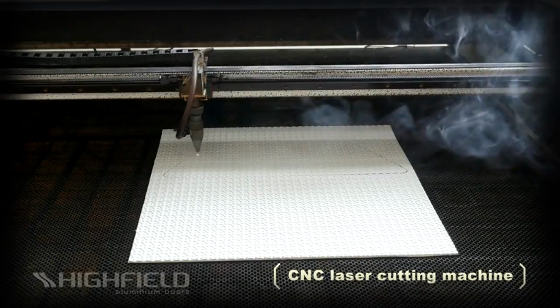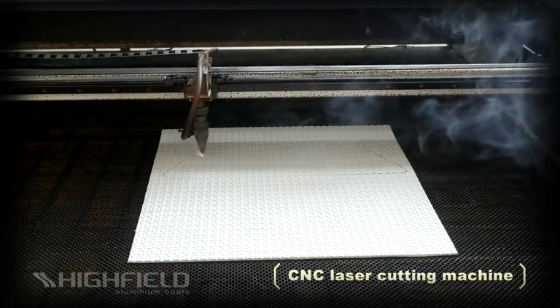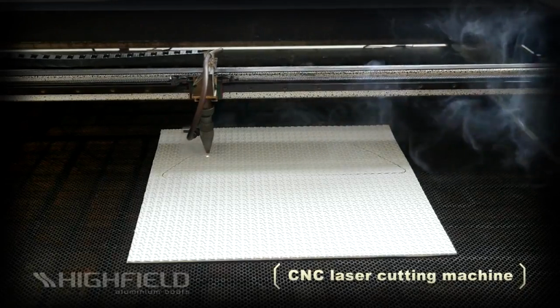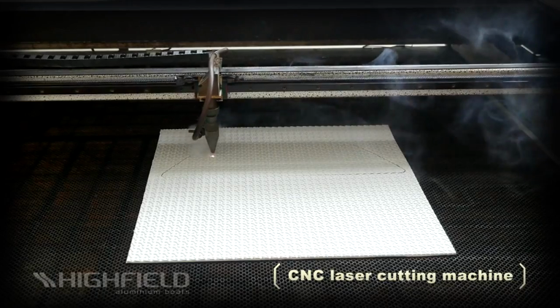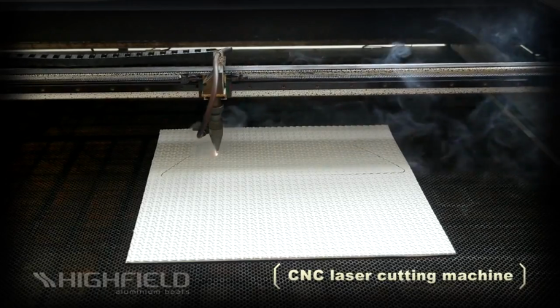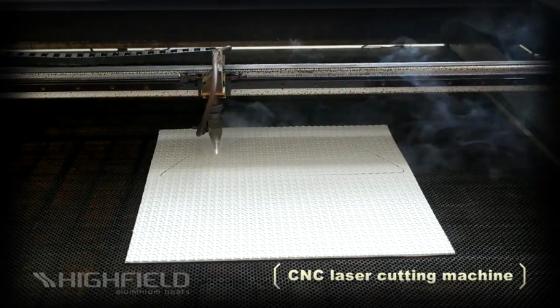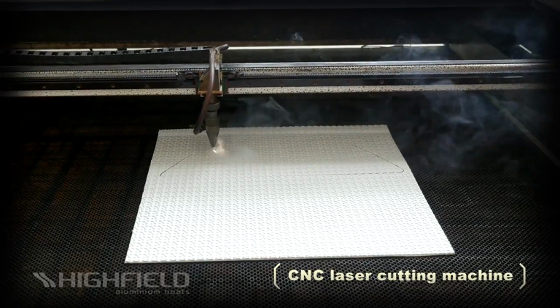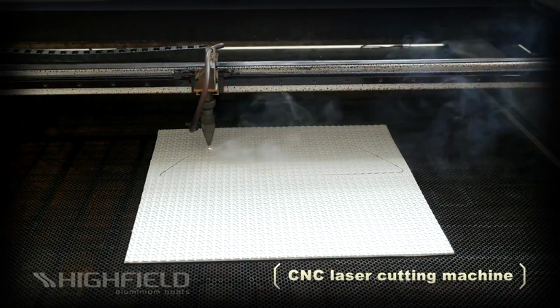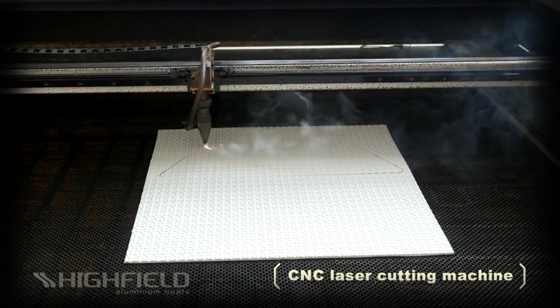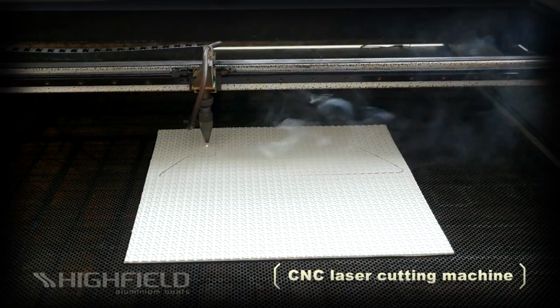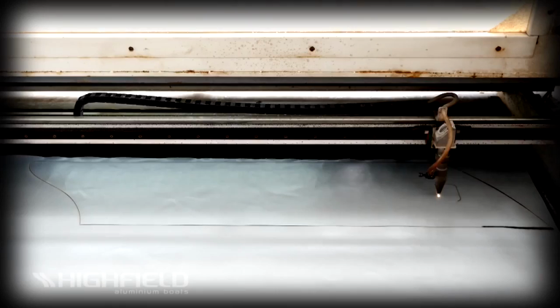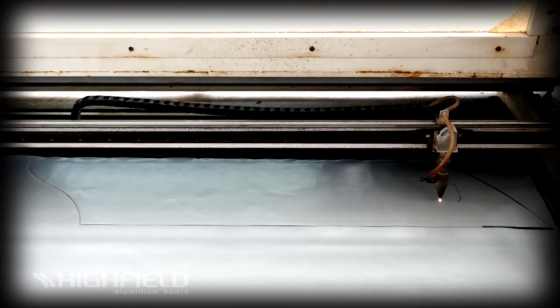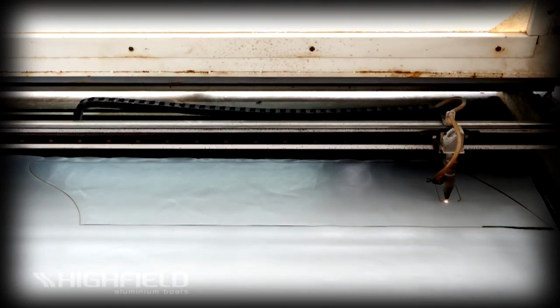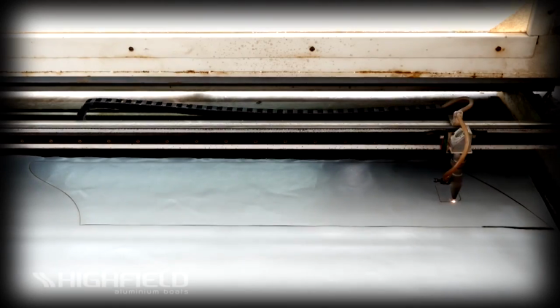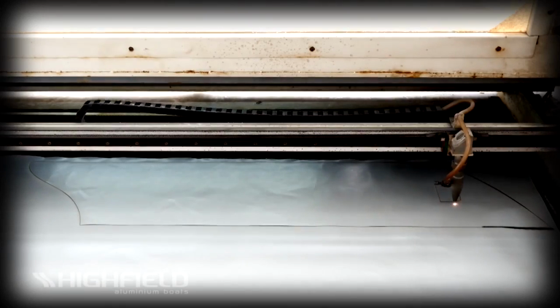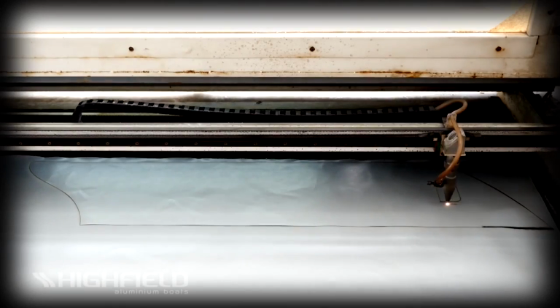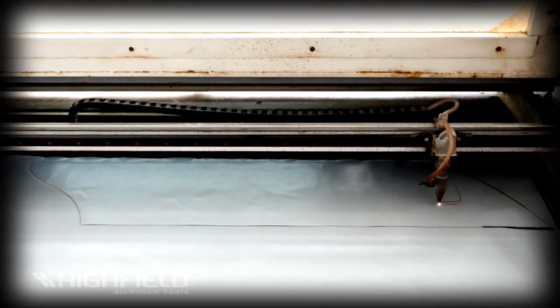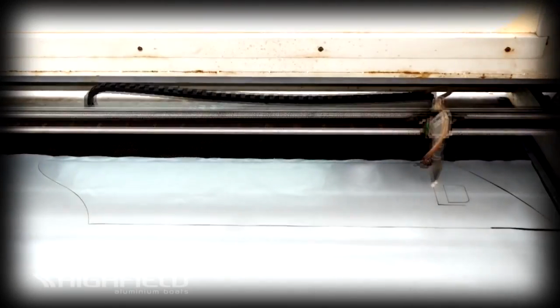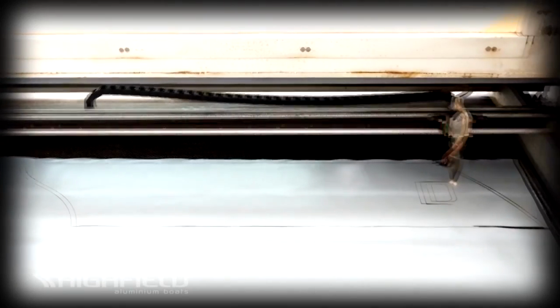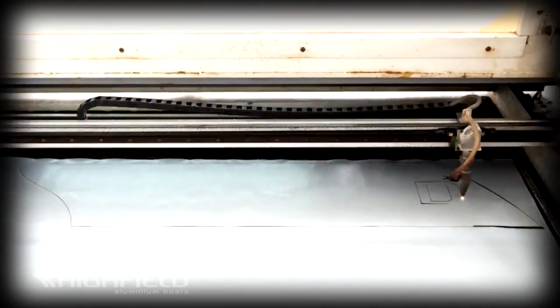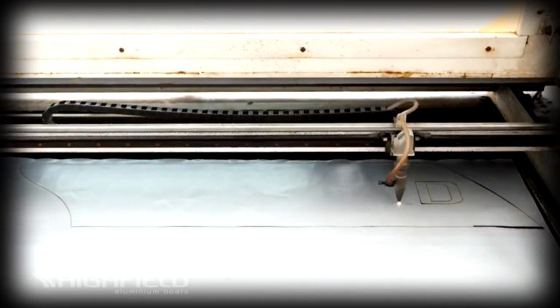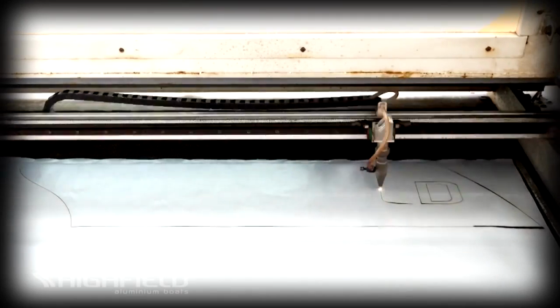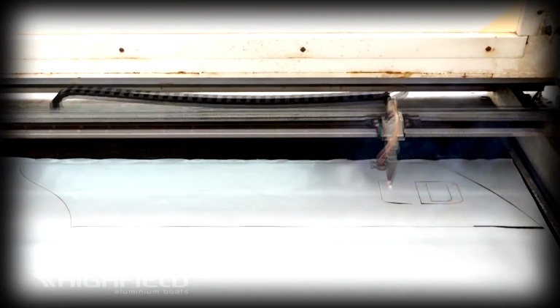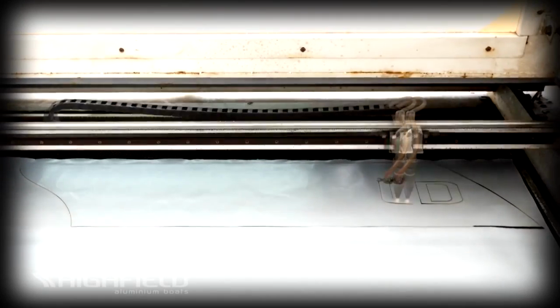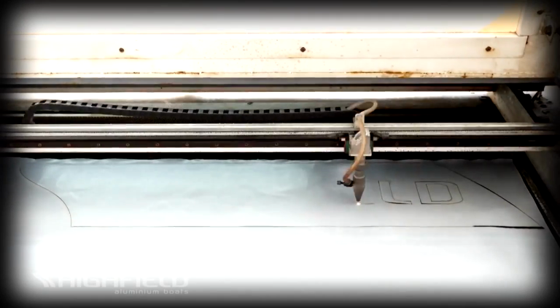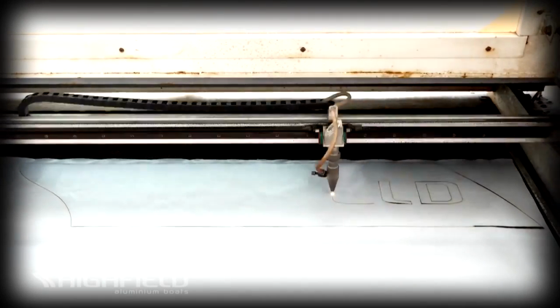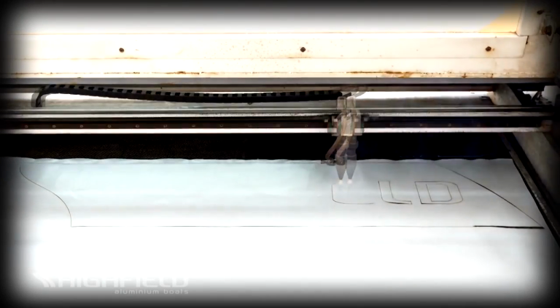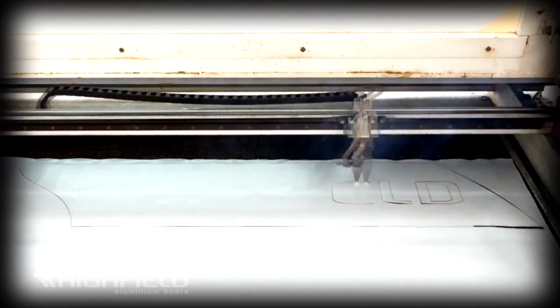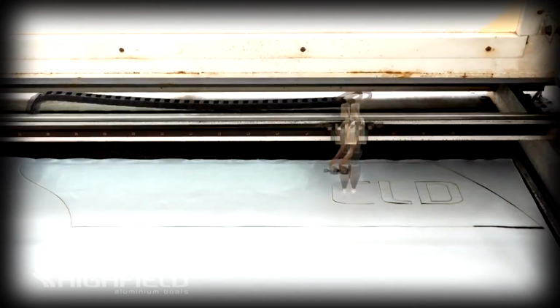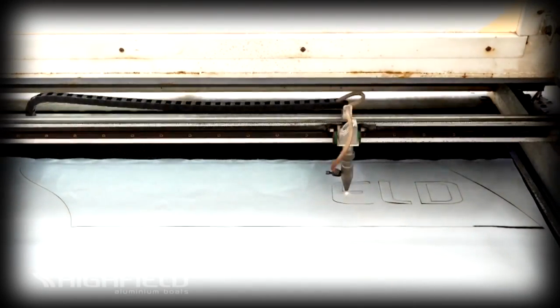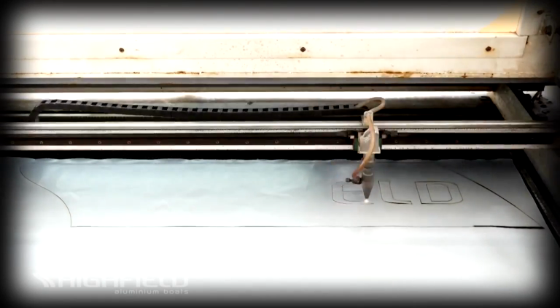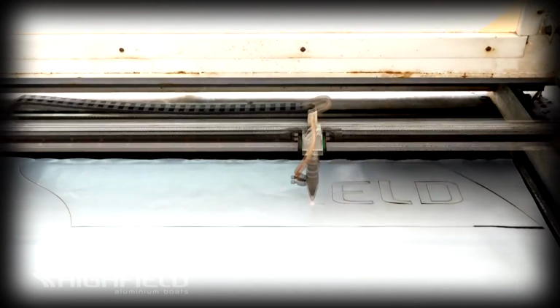Computer-controlled laser cutting machines are used to cut with extreme accuracy various materials such as polyethylene foam, hypalon and PVC fabrics.